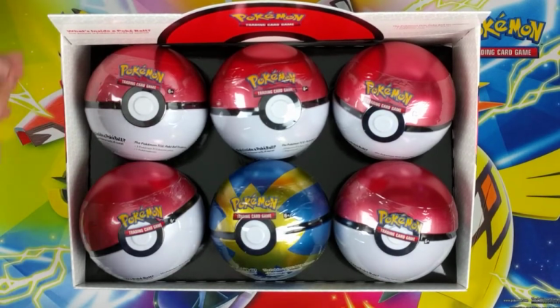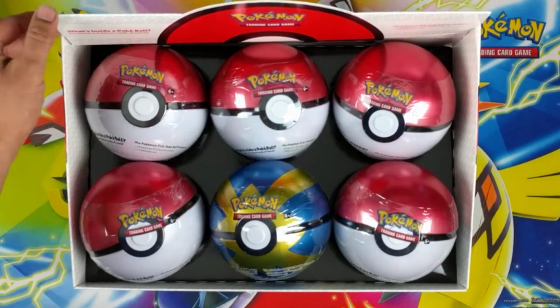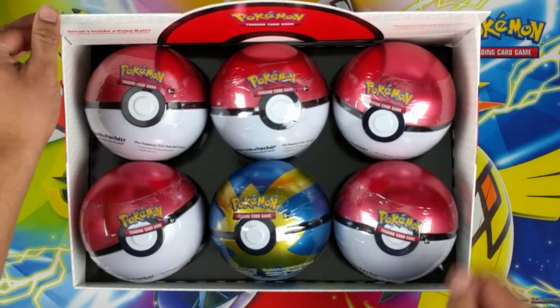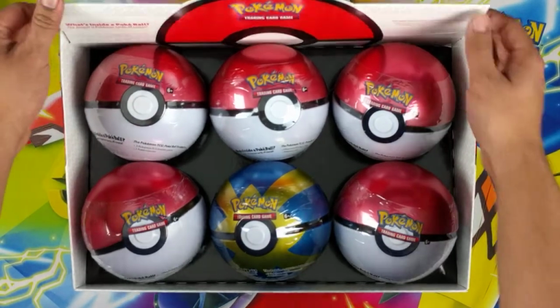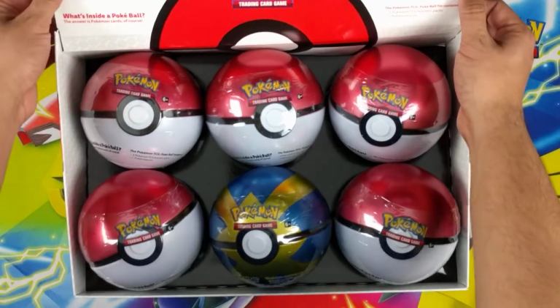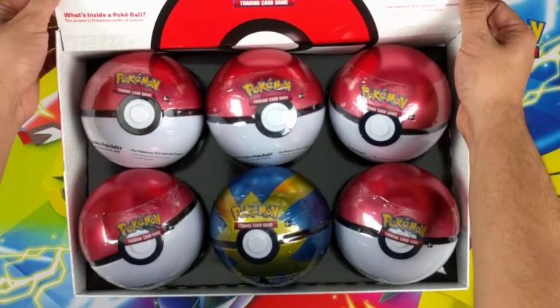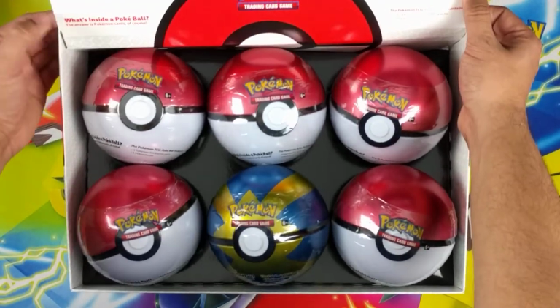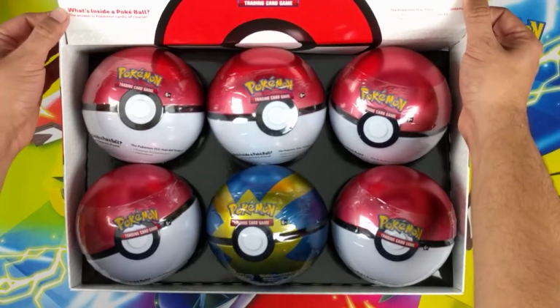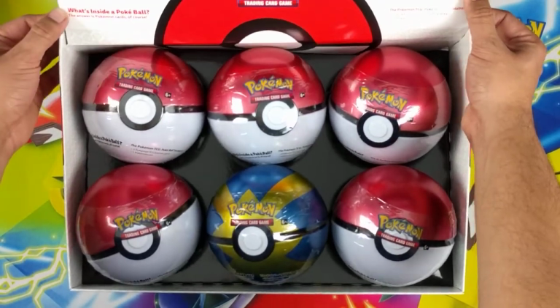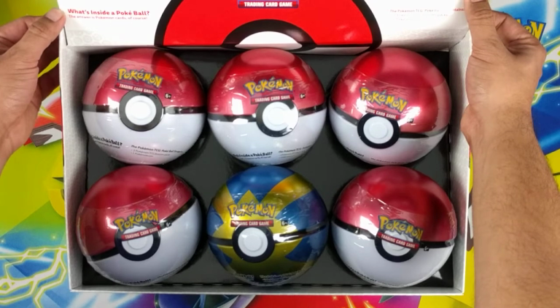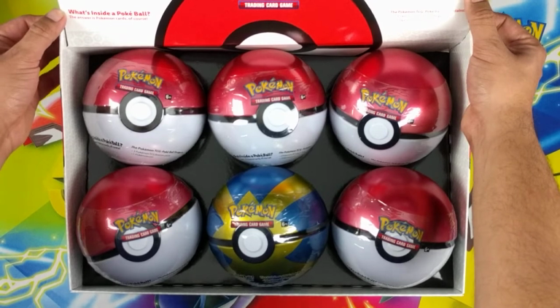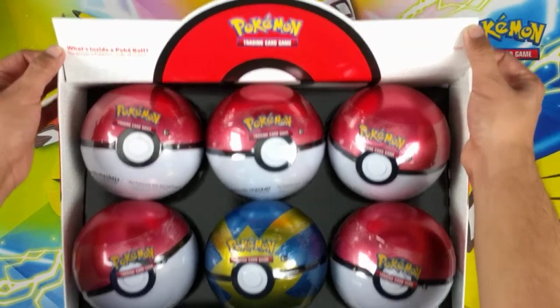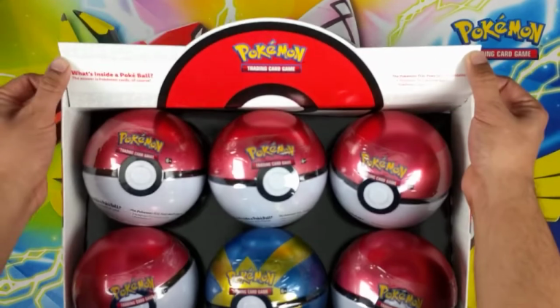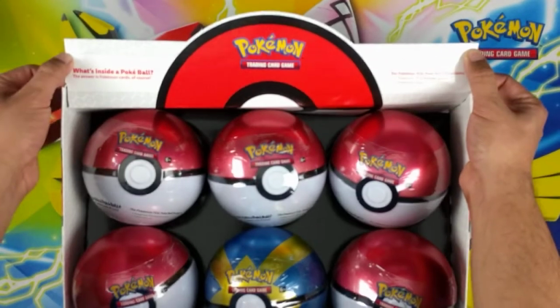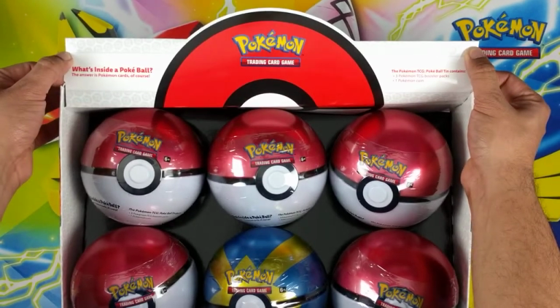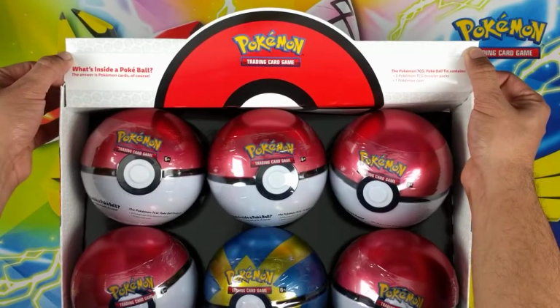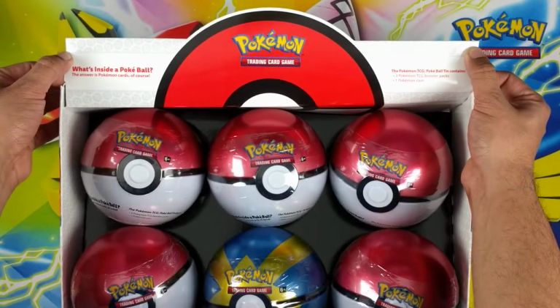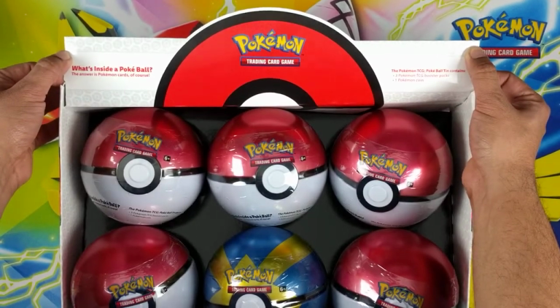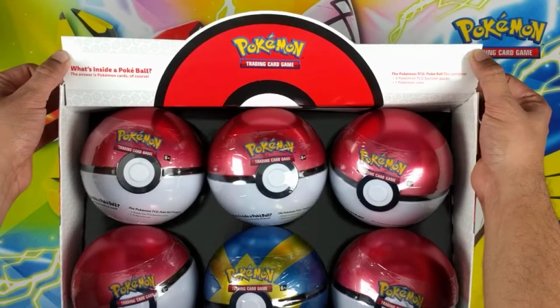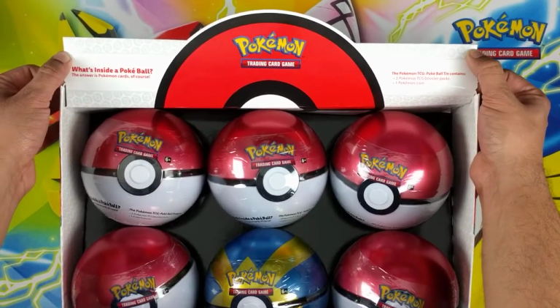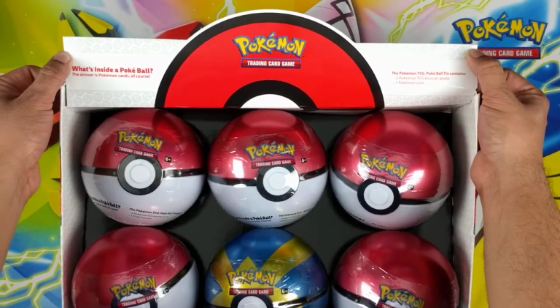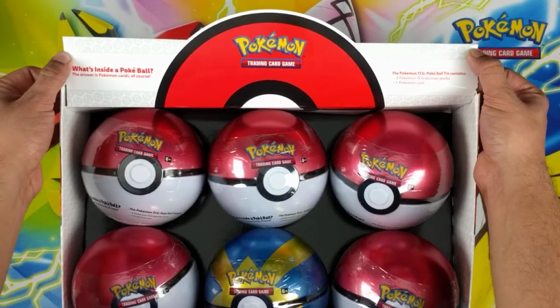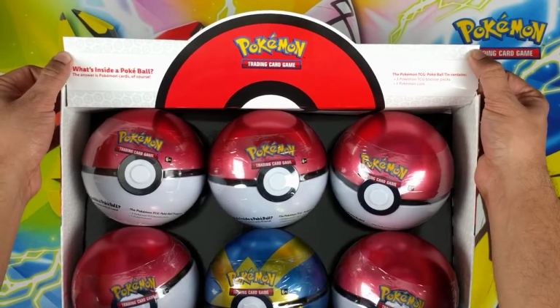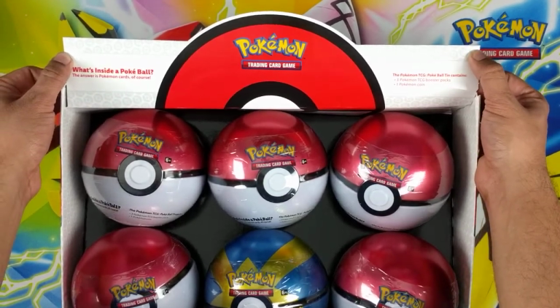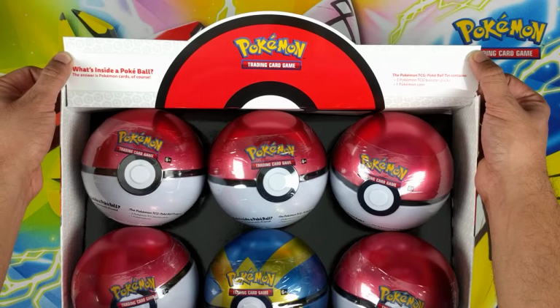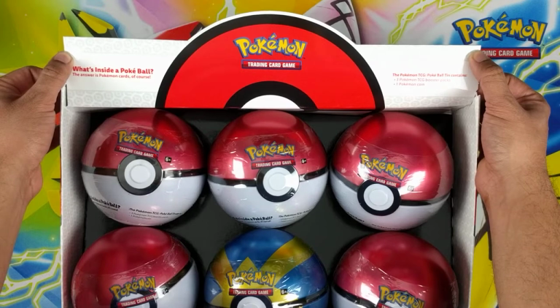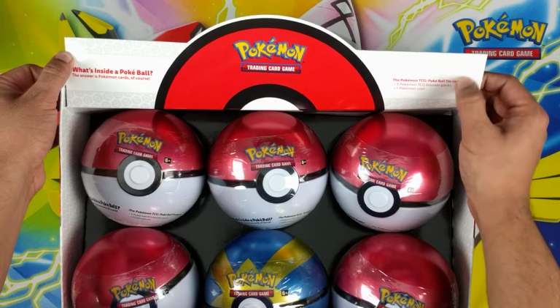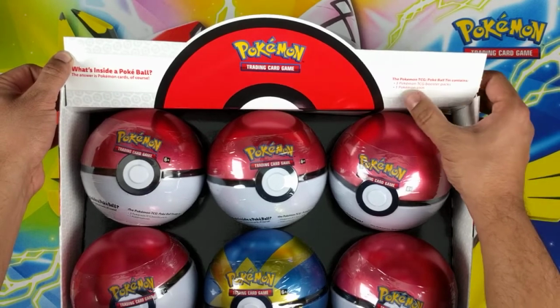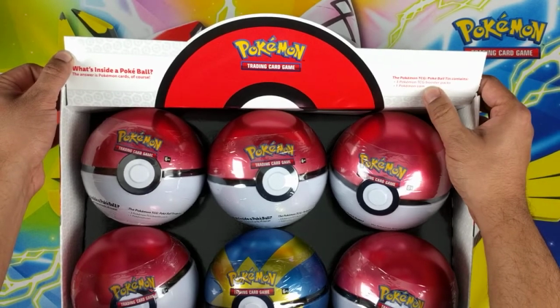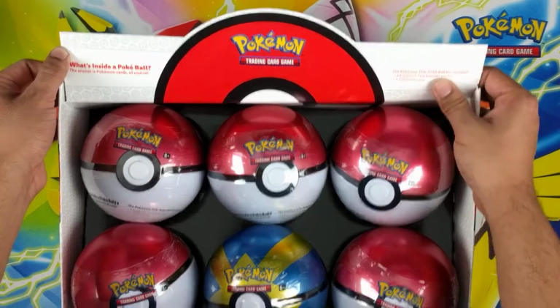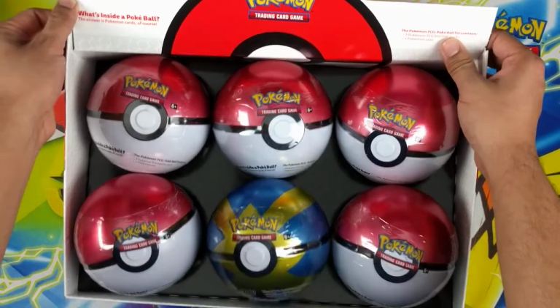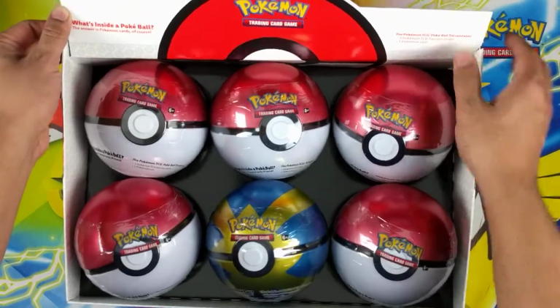What's inside a Pokéball? The answer is Pokémon cards, of course. Each one contains three booster packs and one coin.